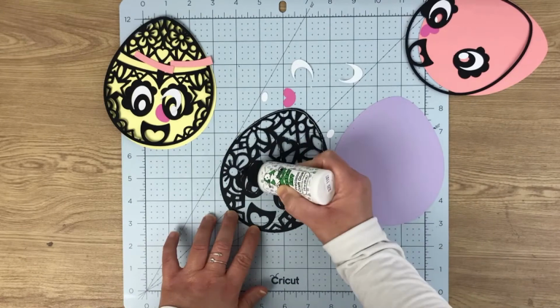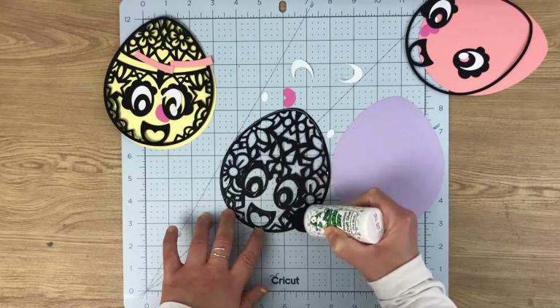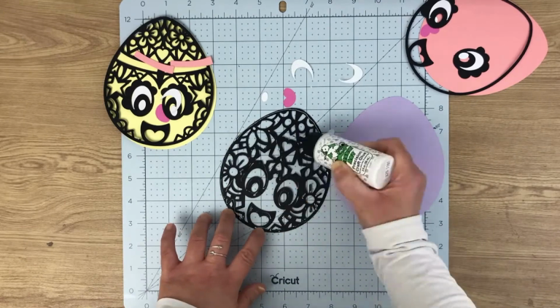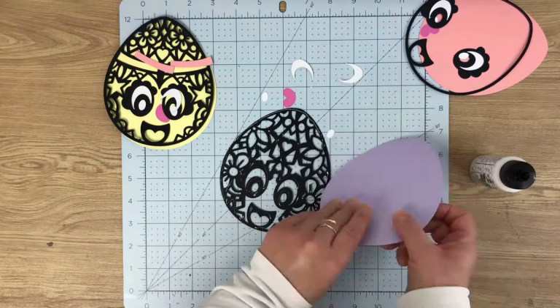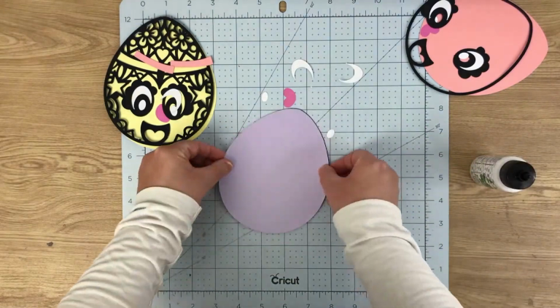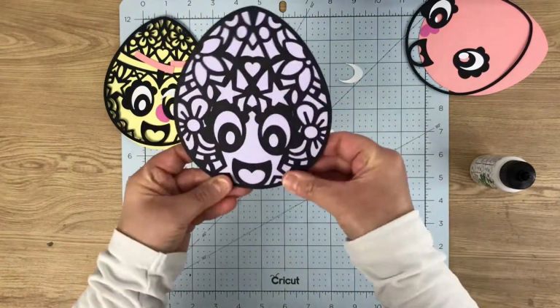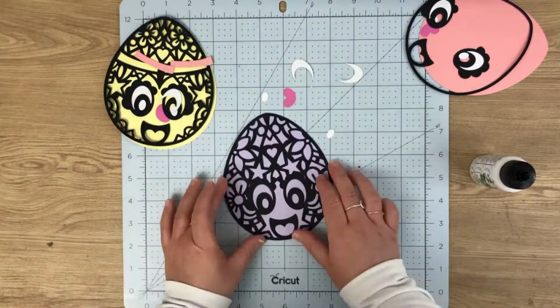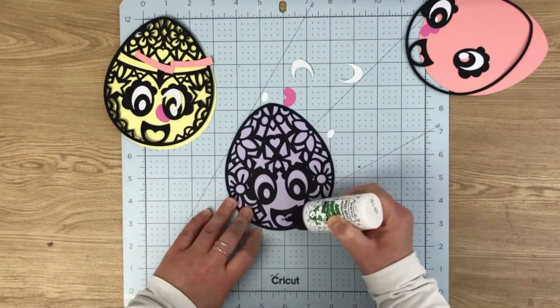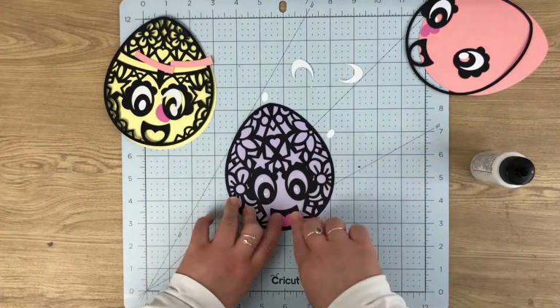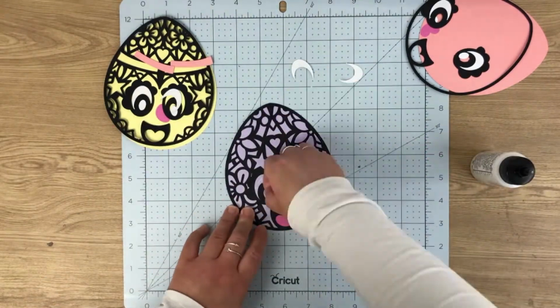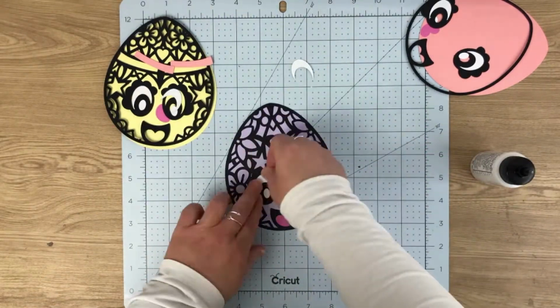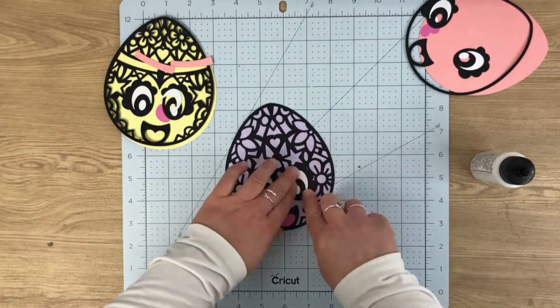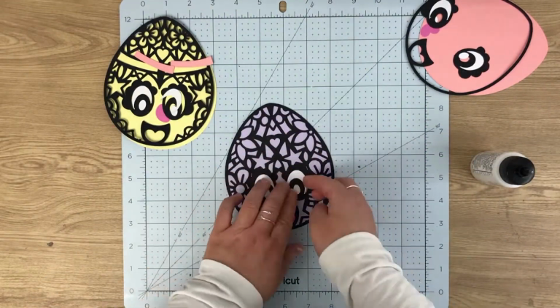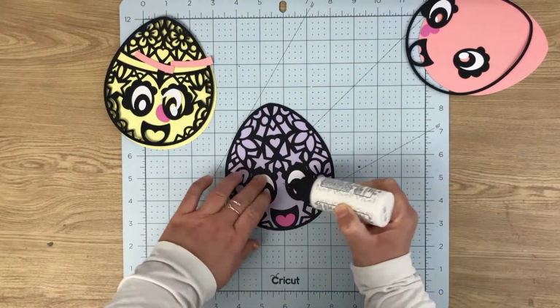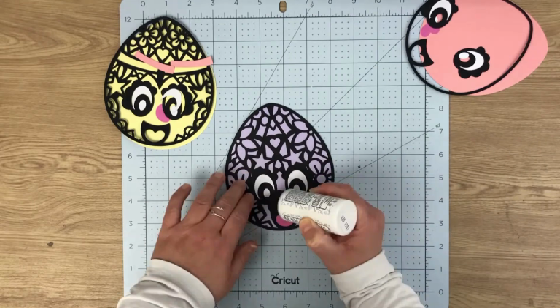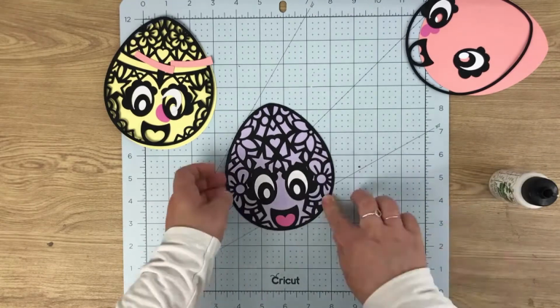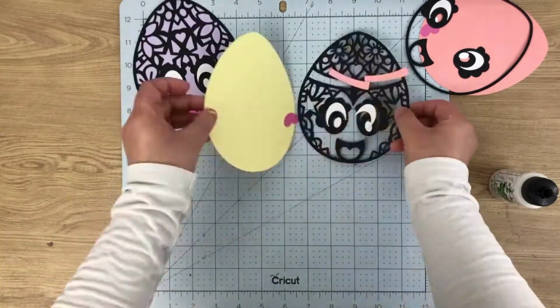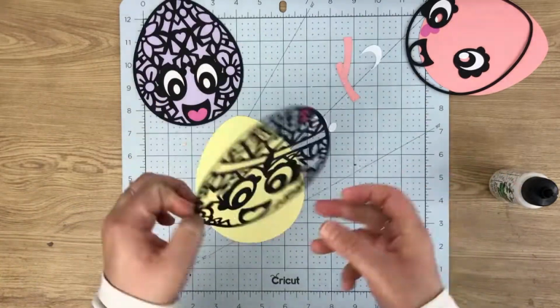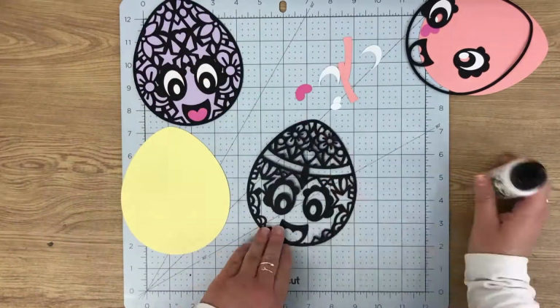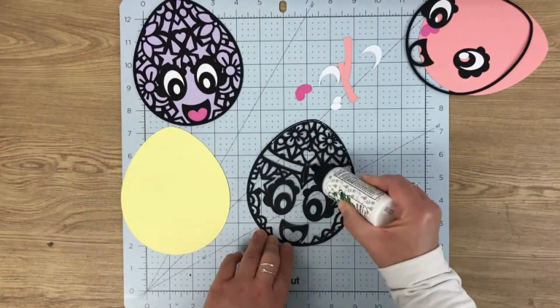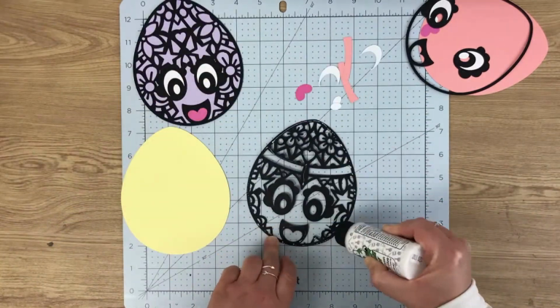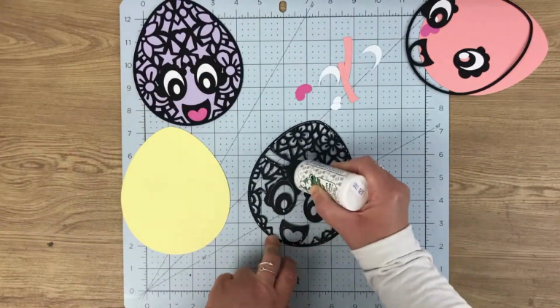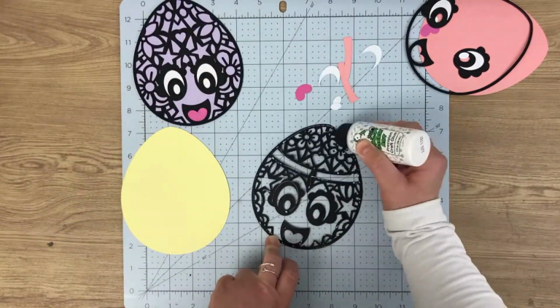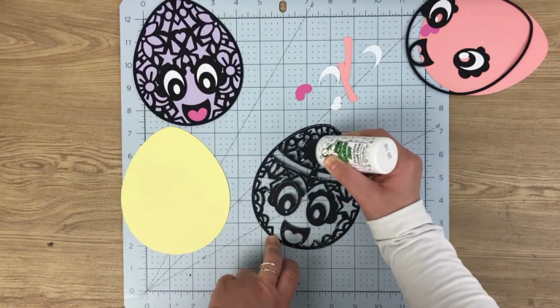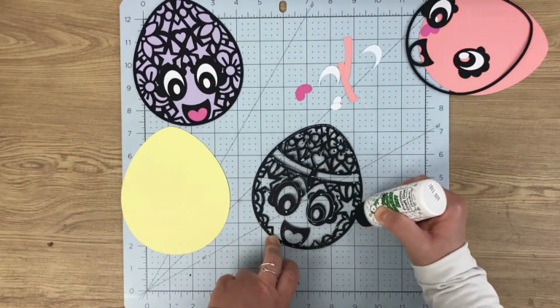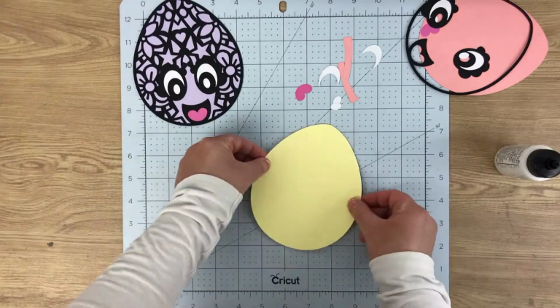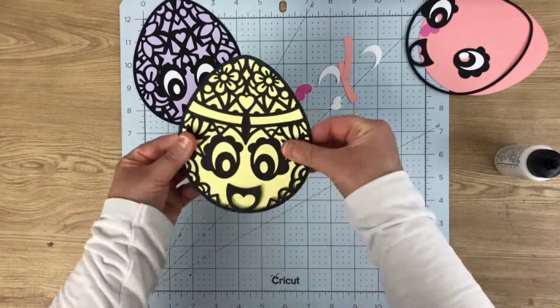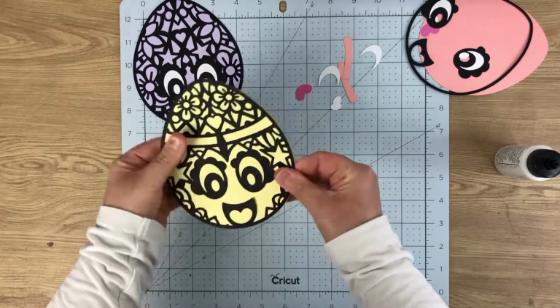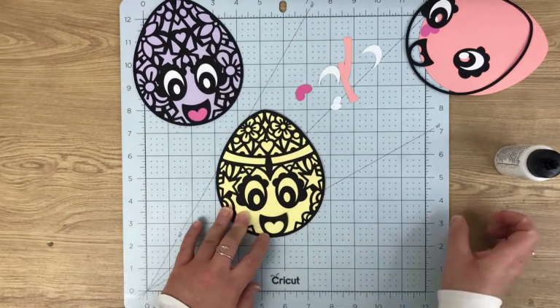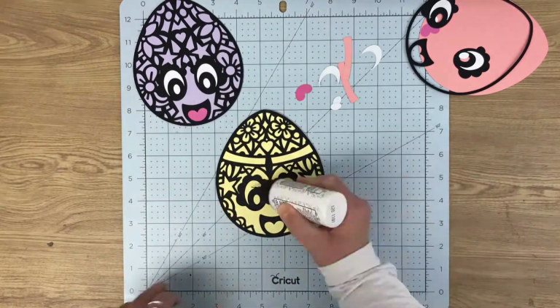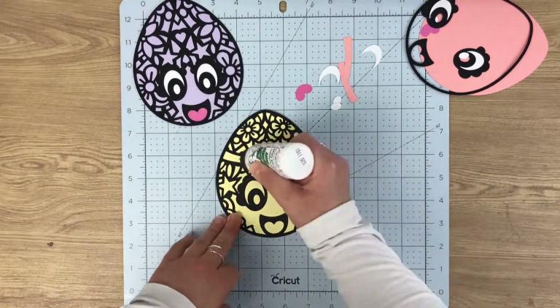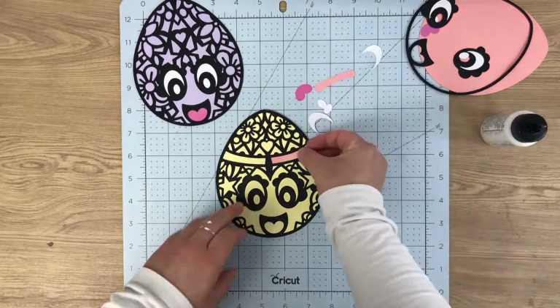Now it depends on what you're doing project-wise. I've cut them all out of cardstock with all the color pieces to show you how they can be used. You might just be doing it in vinyl where you just weed it out and then press it onto a t-shirt or stick it onto a mug or something like that.